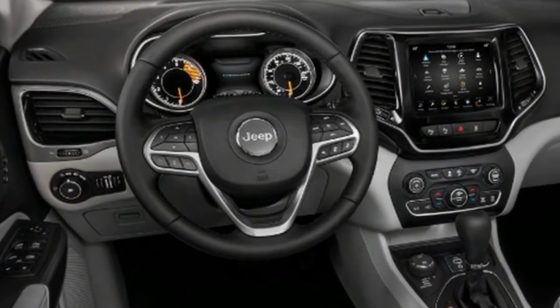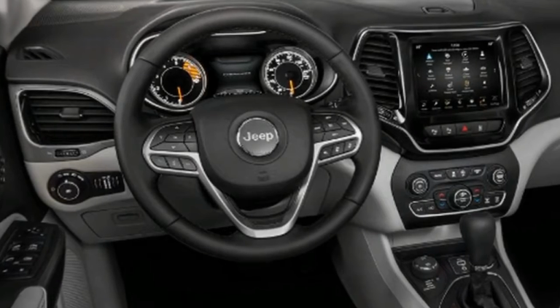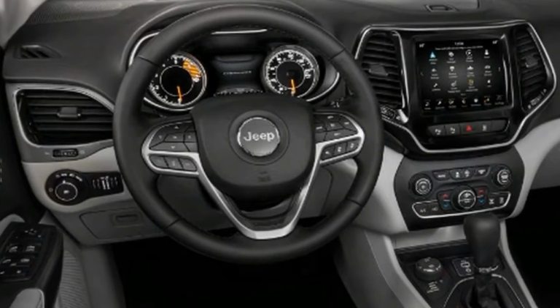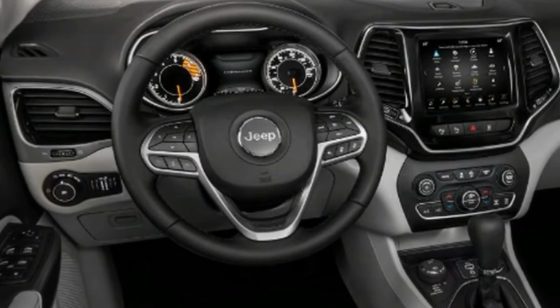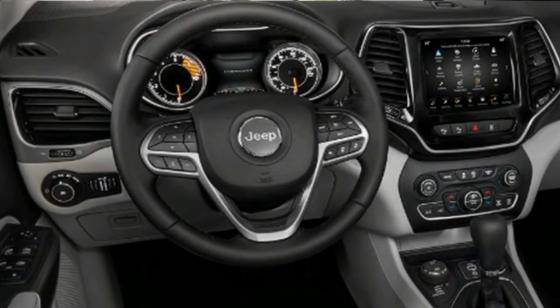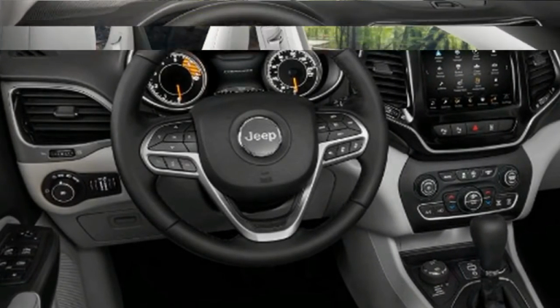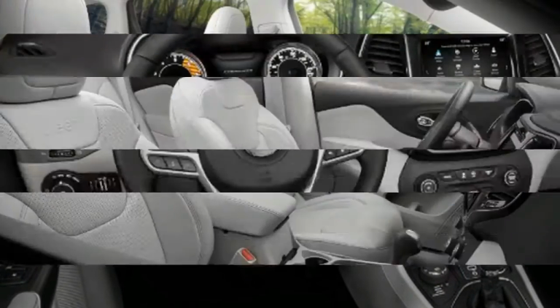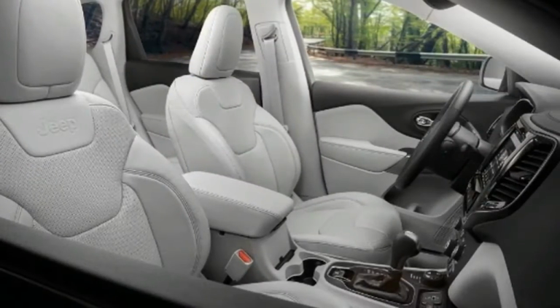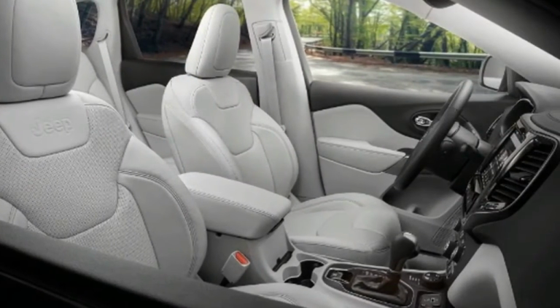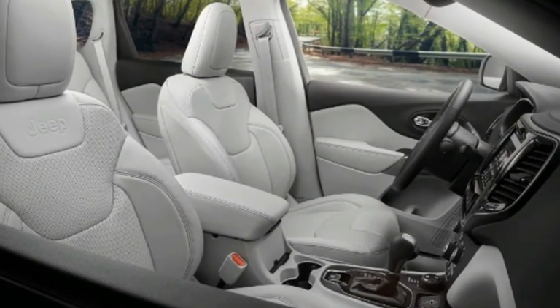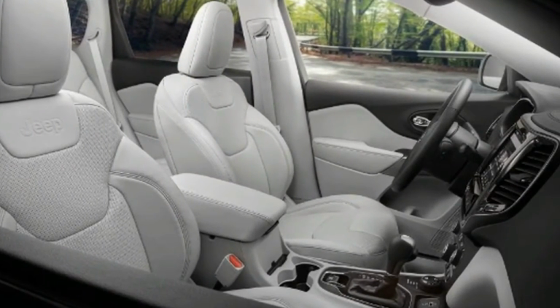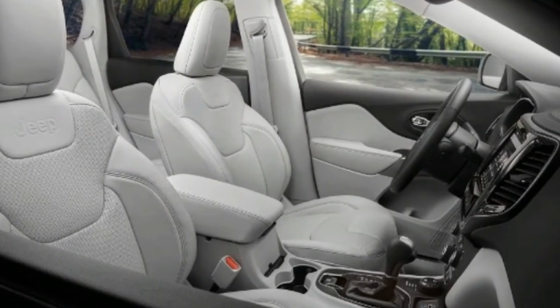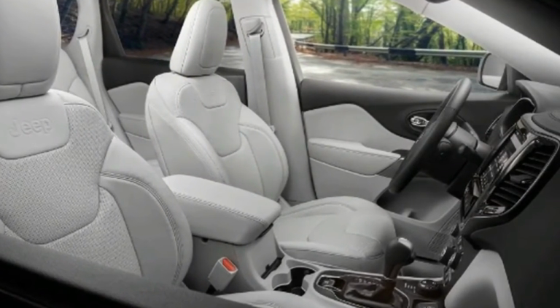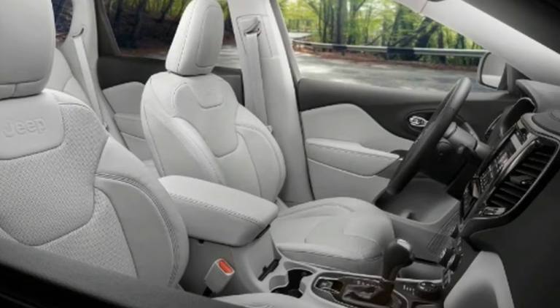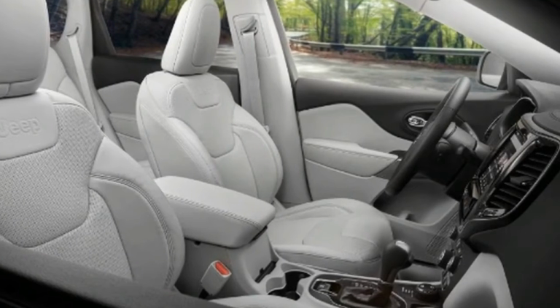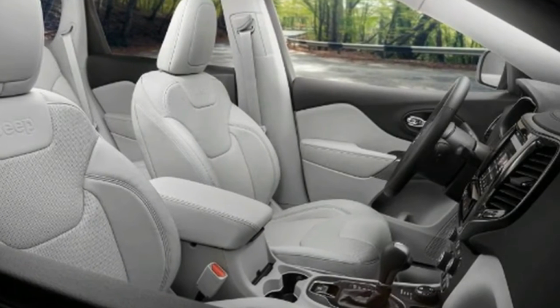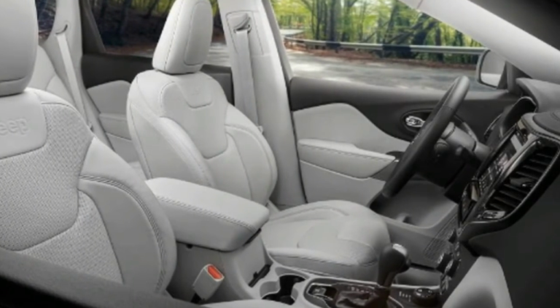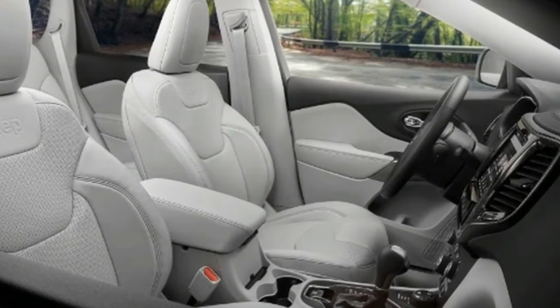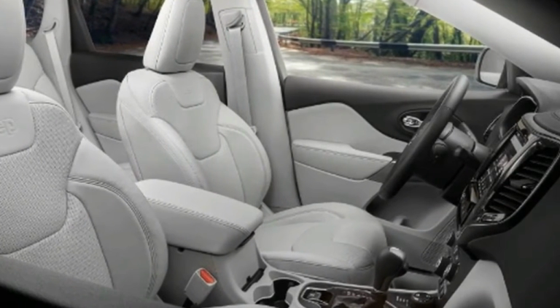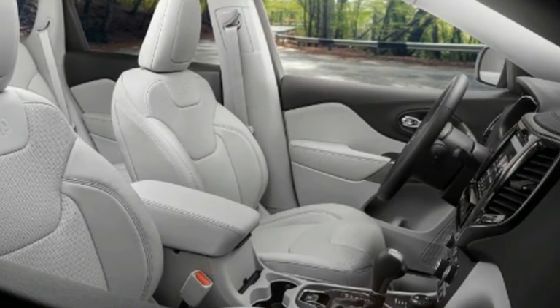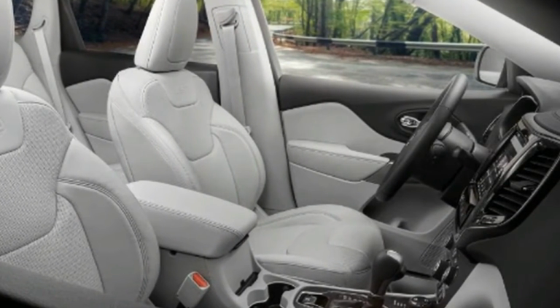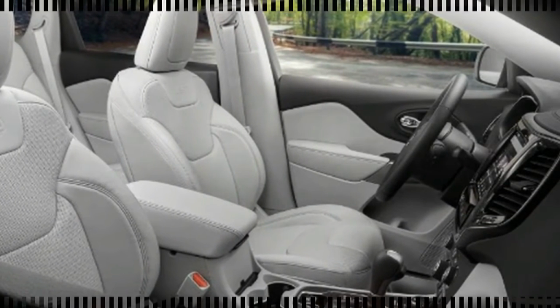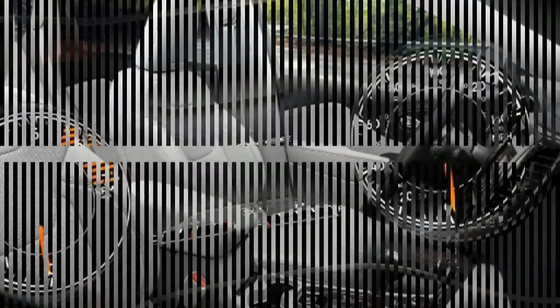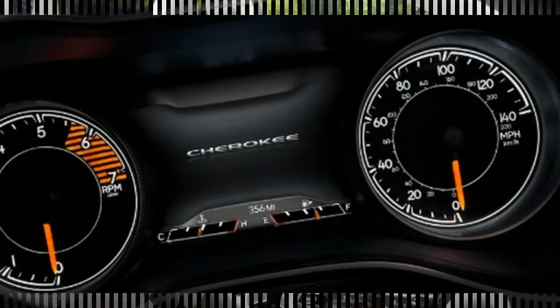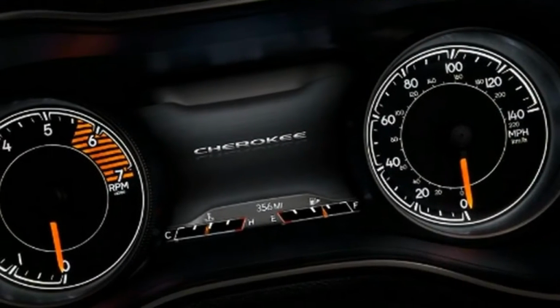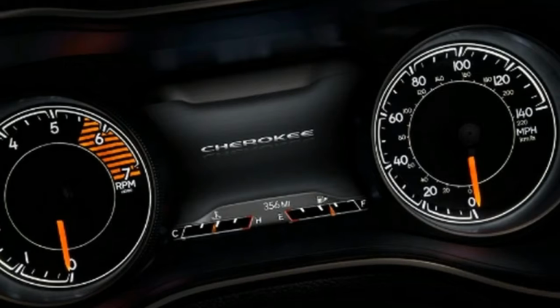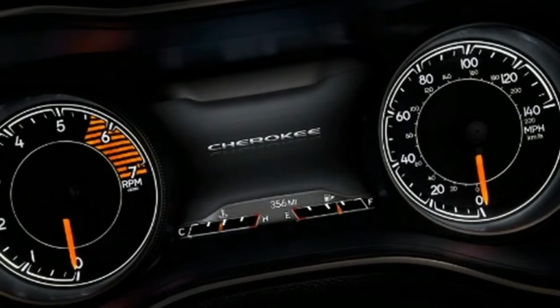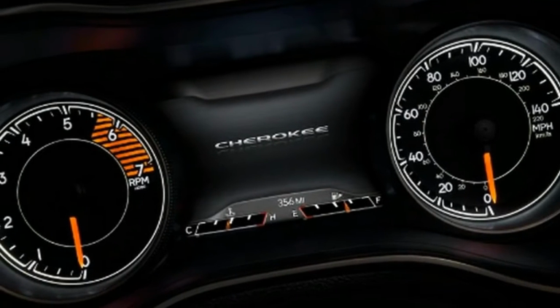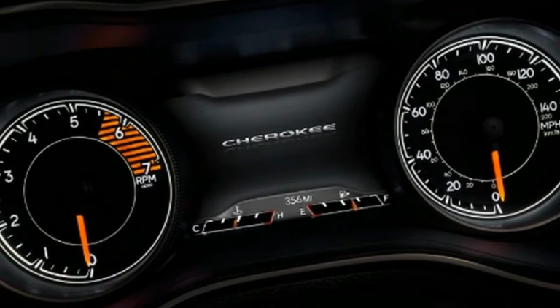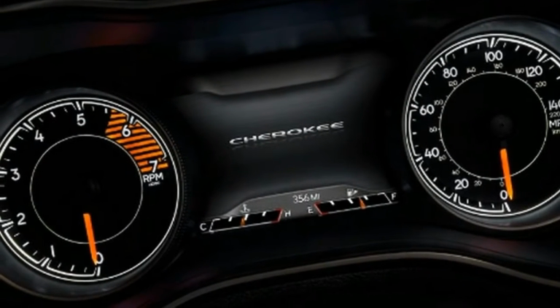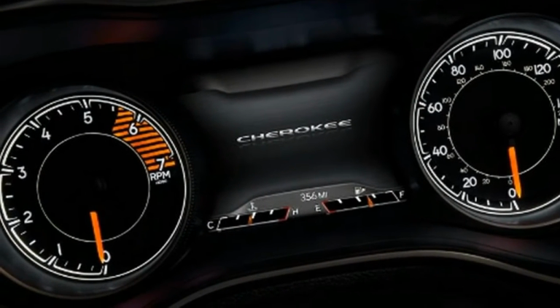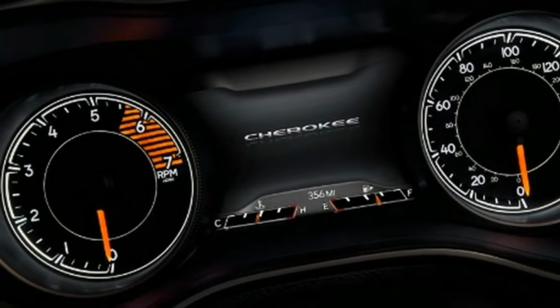It's taken a while, but Jeep finally revealed a facelifted Cherokee at this year's Detroit Motor Show. Though the new Cherokee won't arrive in Europe until the autumn, we traveled to California to take a test drive in the US version.